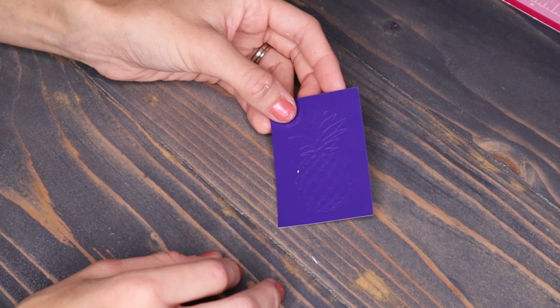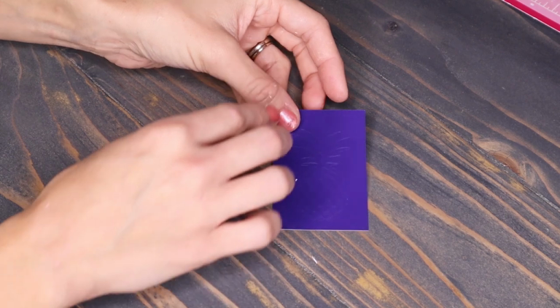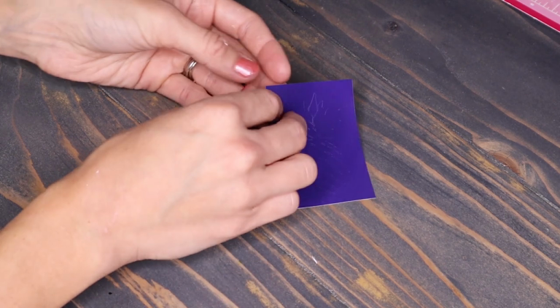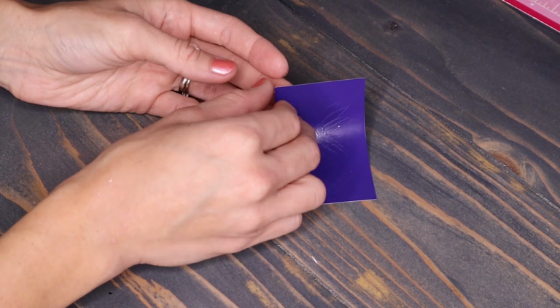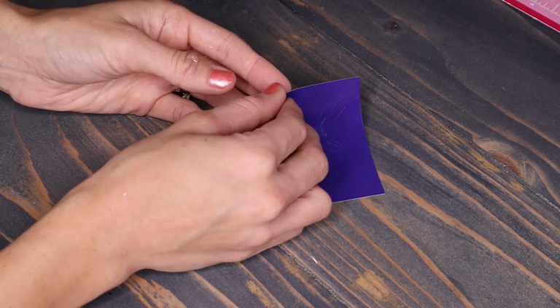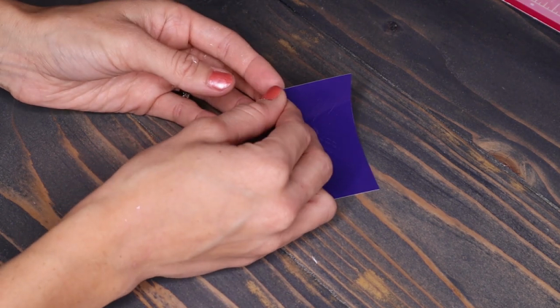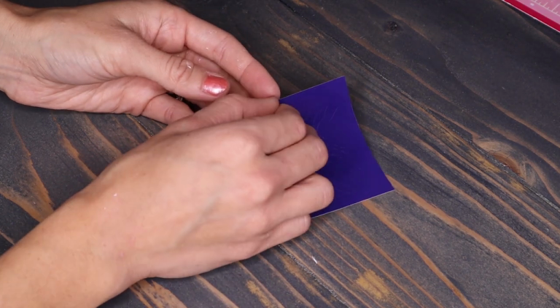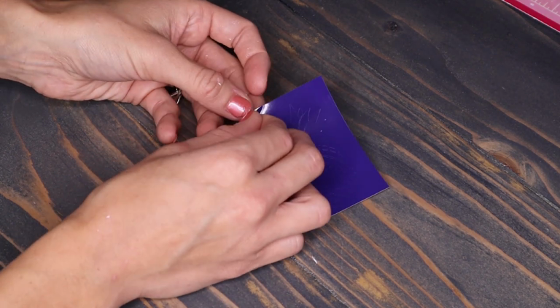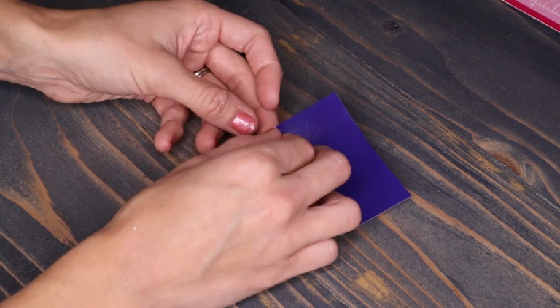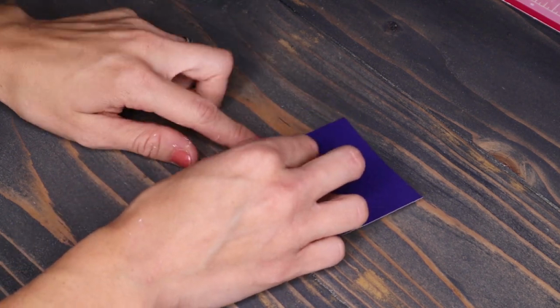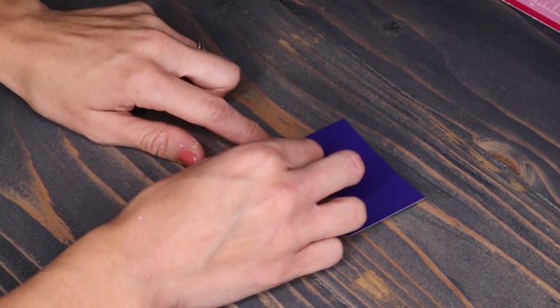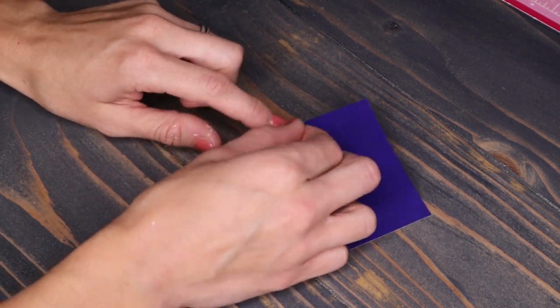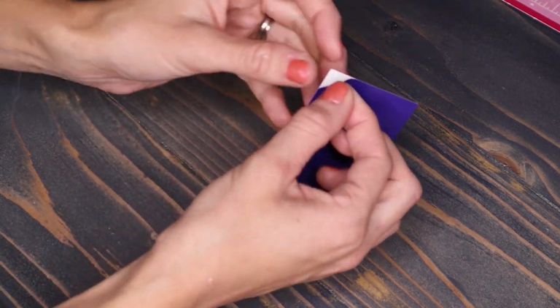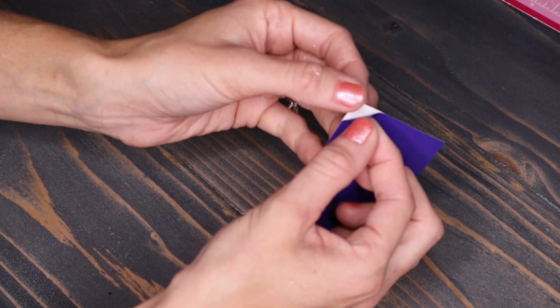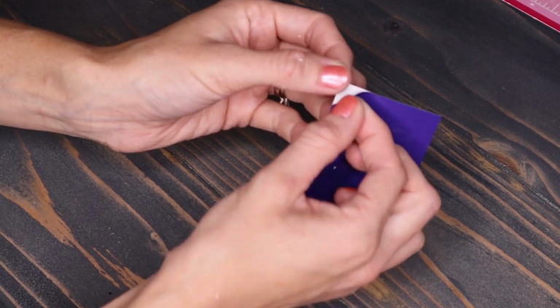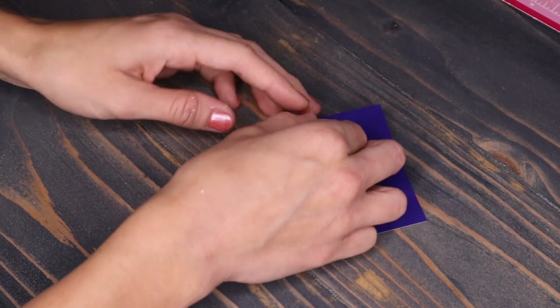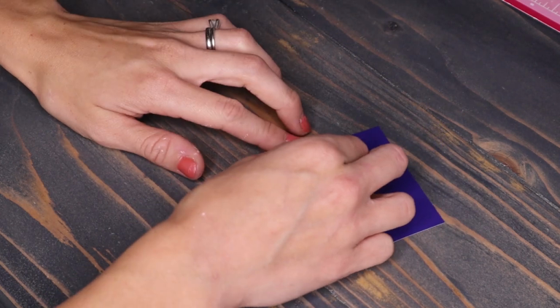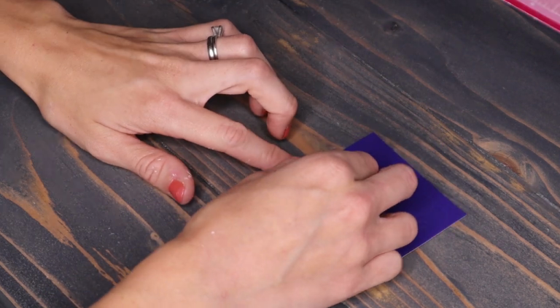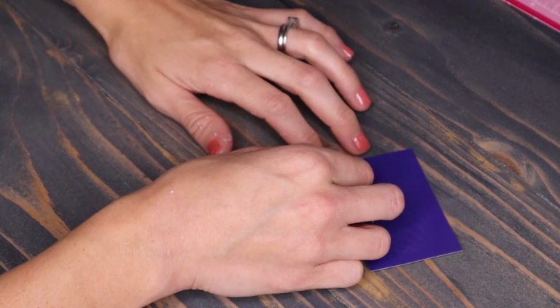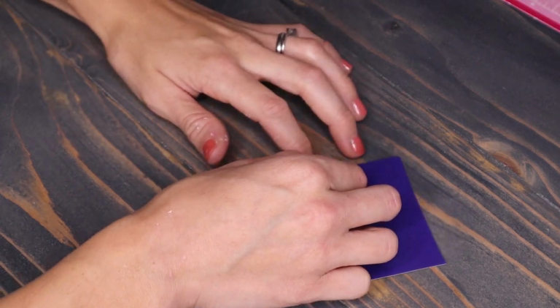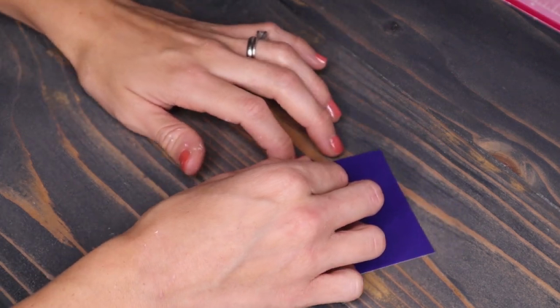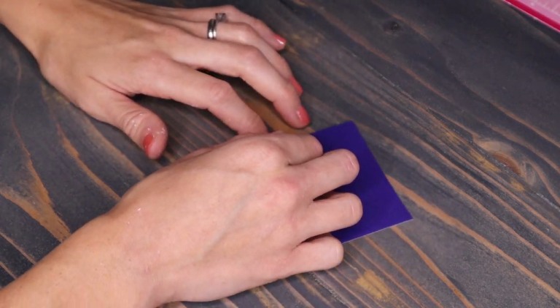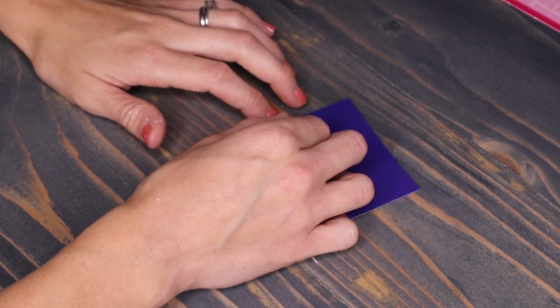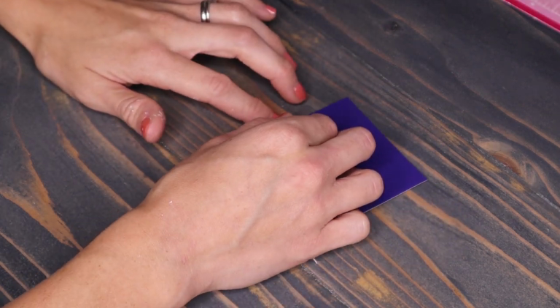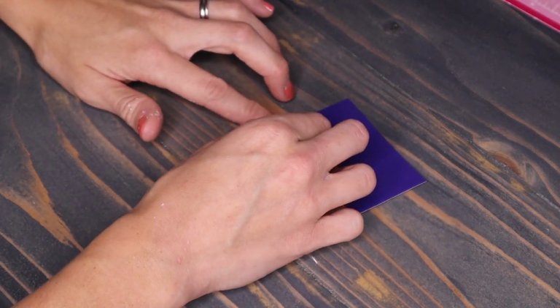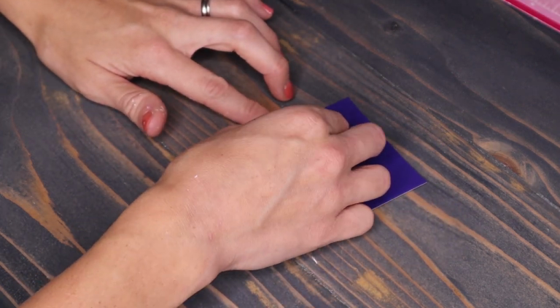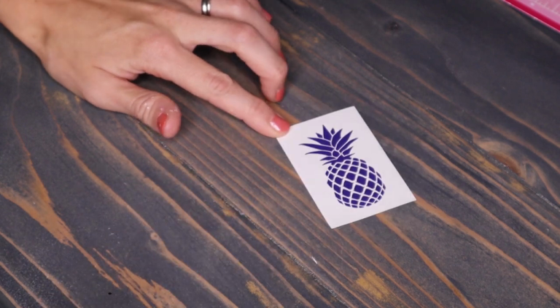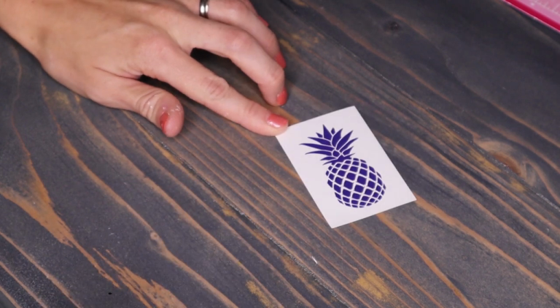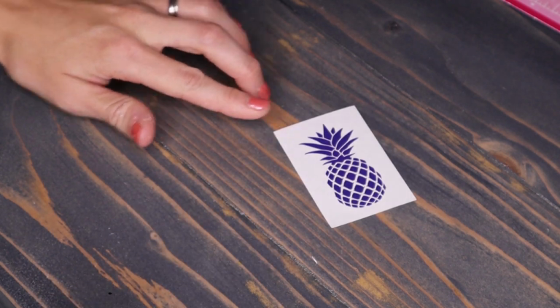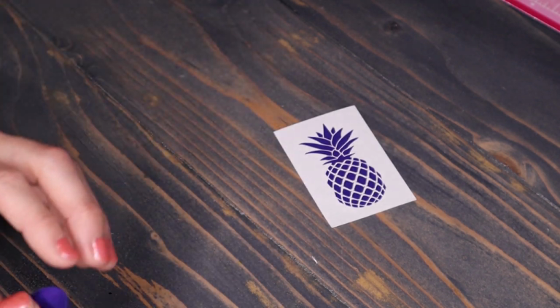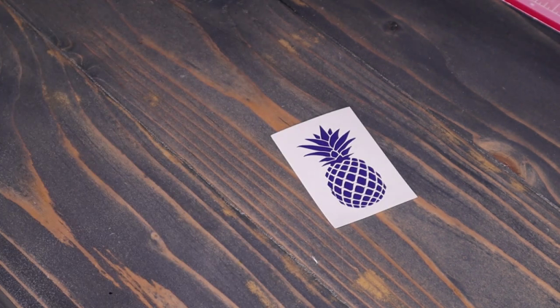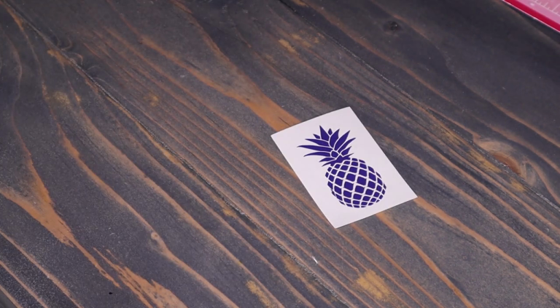This next hack is one of my favorites — the band-aid method. Have you ever had to weed a small decal and the pieces don't want to stay down? Well, if you rip it super fast off like a band-aid, all of the pieces stay down so fast and so easy.